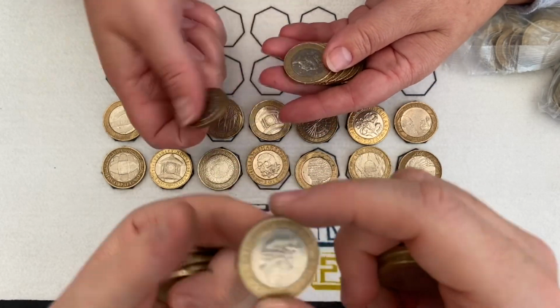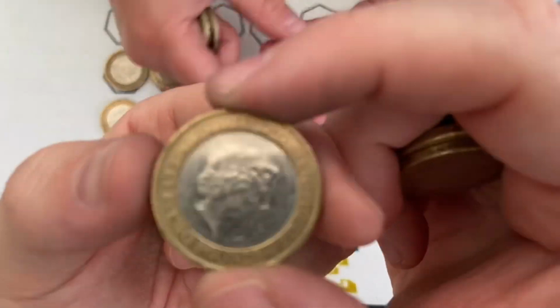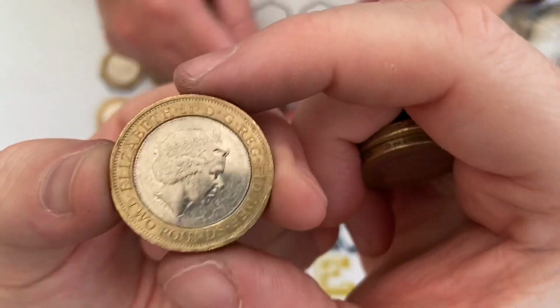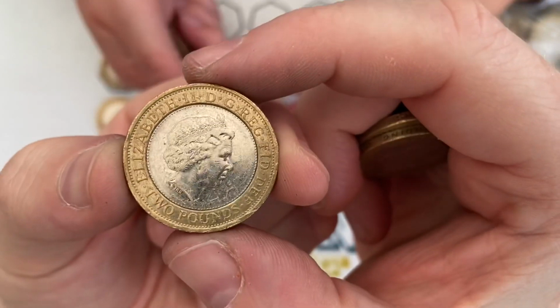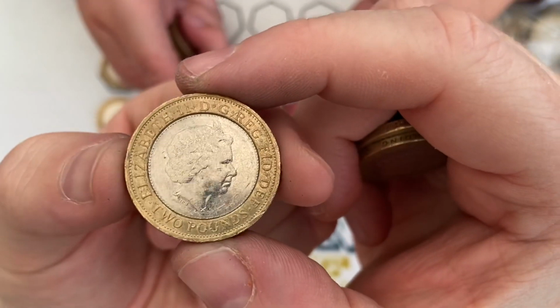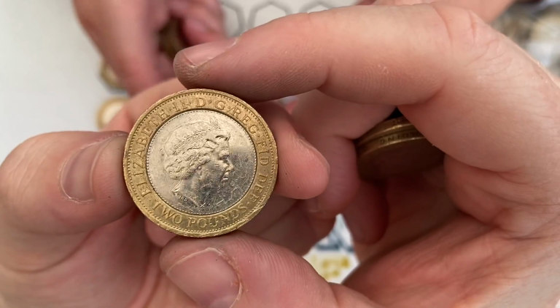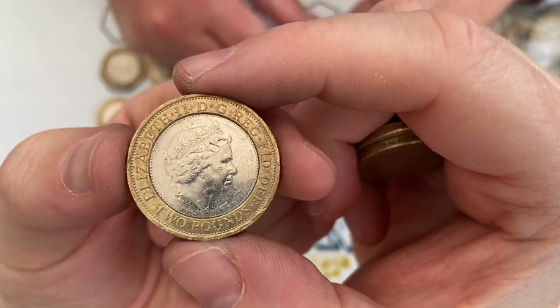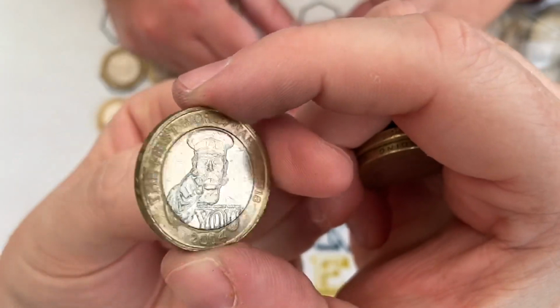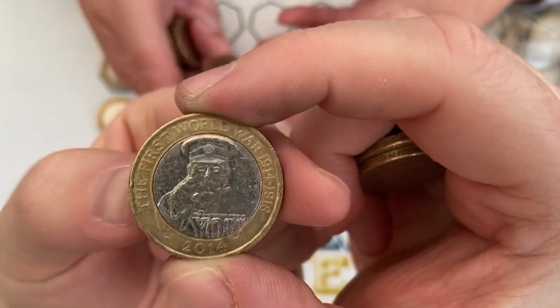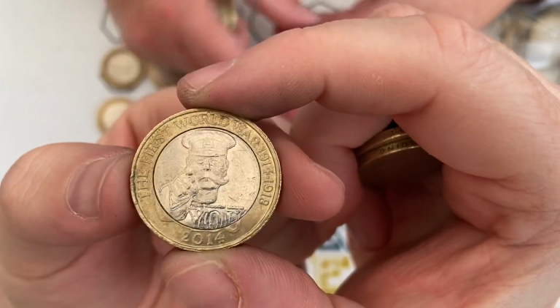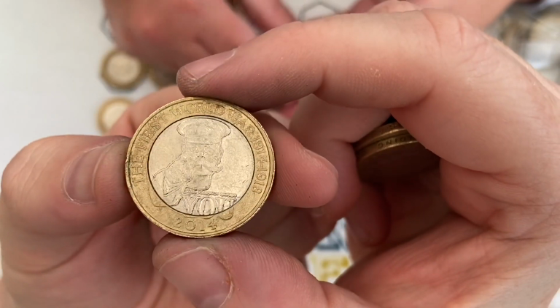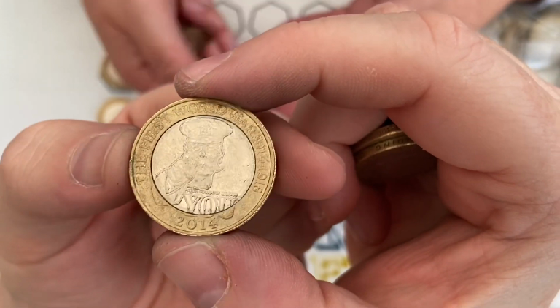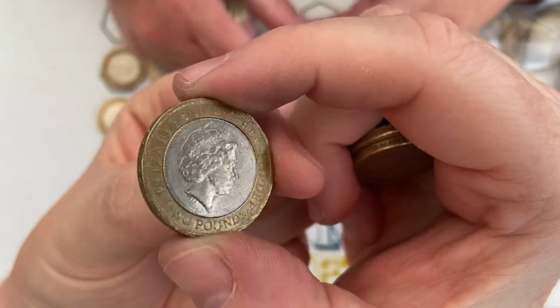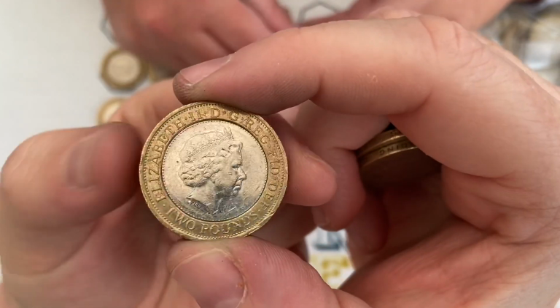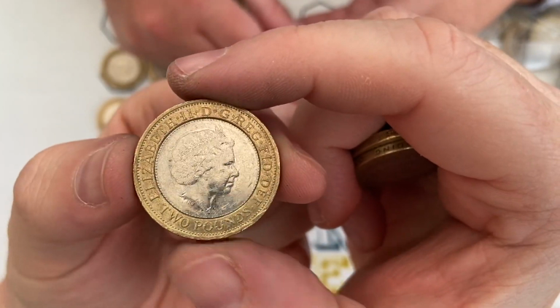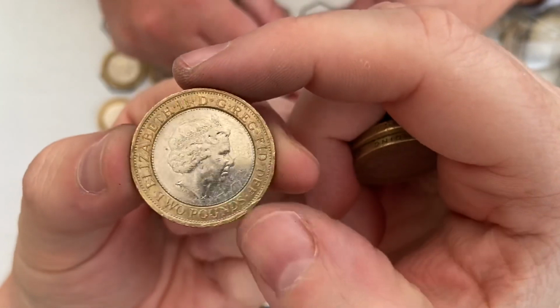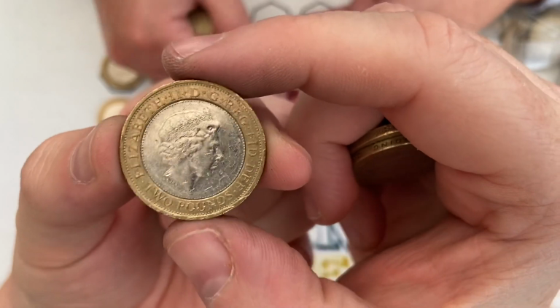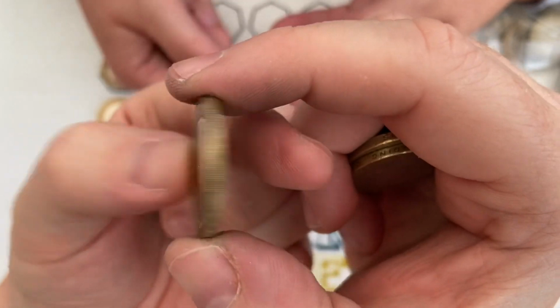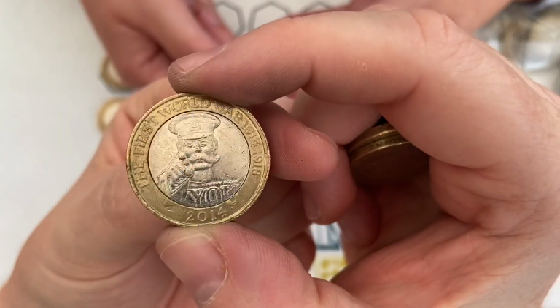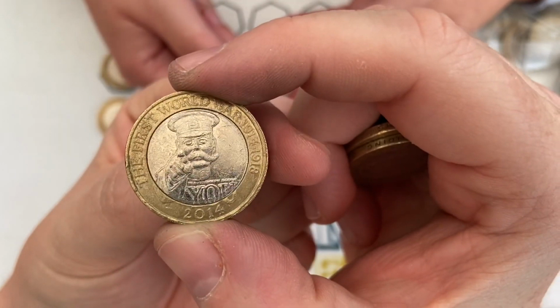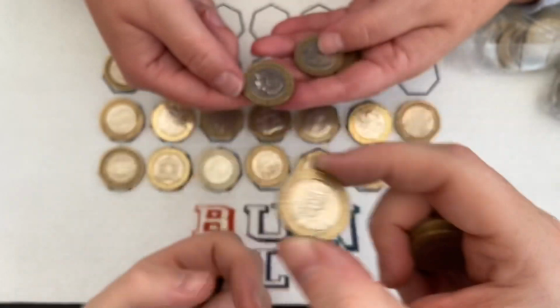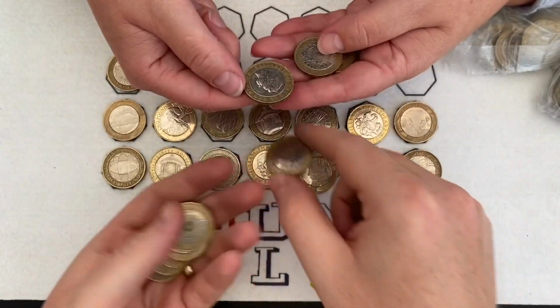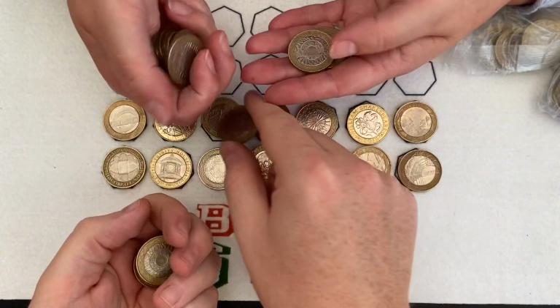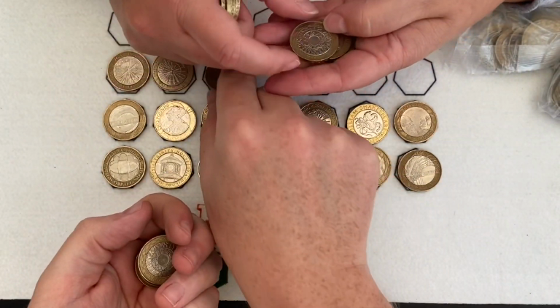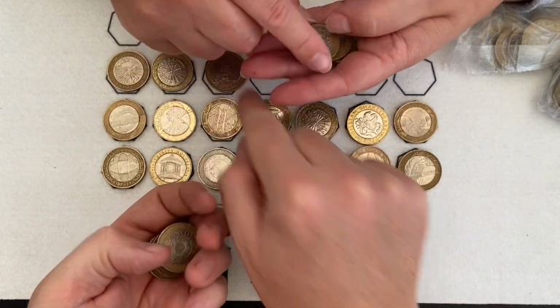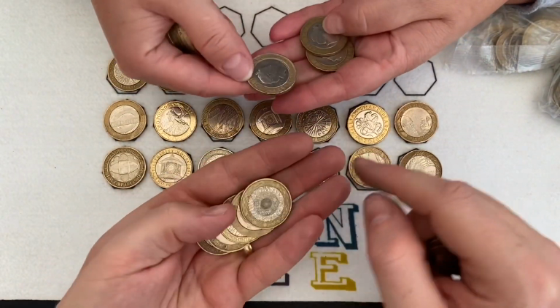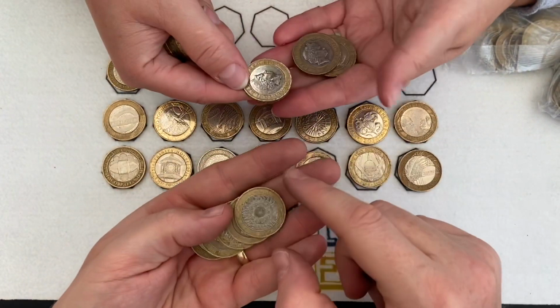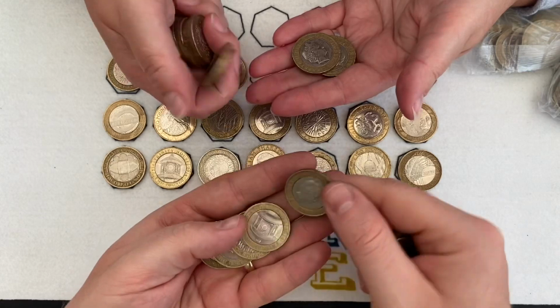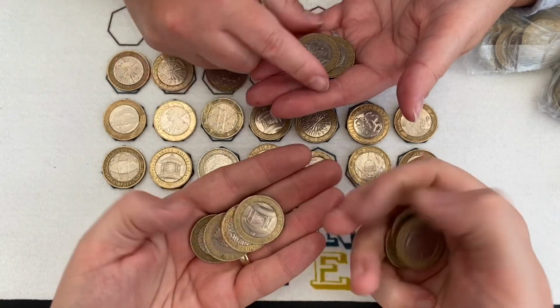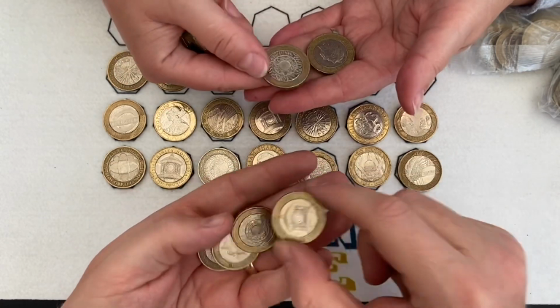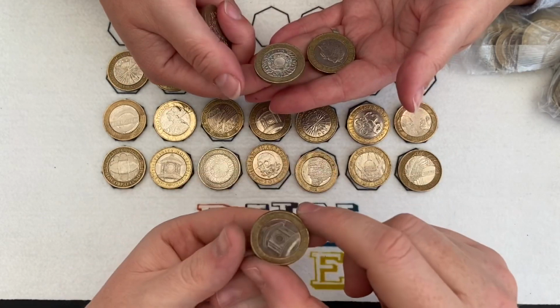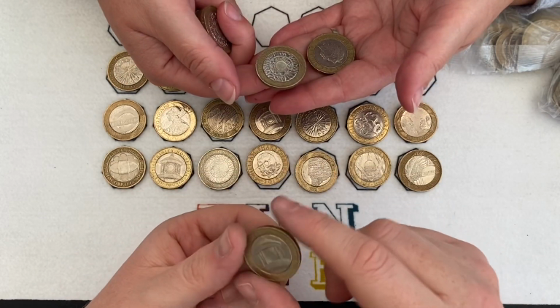This is going to be a commemorative coin because we've got 'Two Pounds' written on the obverse — and it's a Kitchener. I hope to find a Mule one day, so it won't have 'Two Pounds' written on there, but it'll have Kitchener on the reverse. And there's another Trinity Lighthouse.